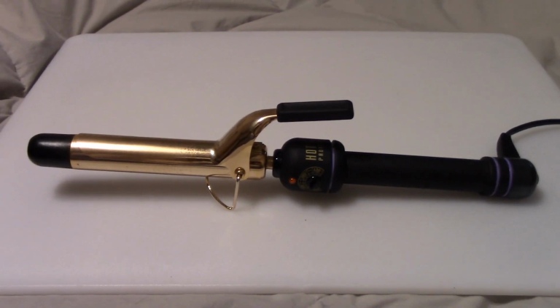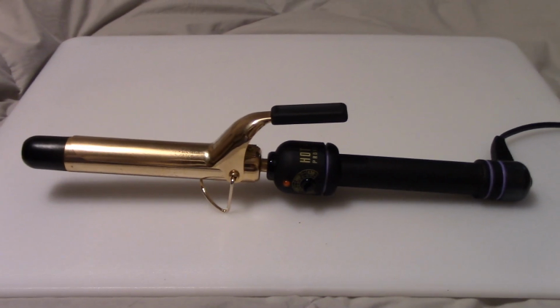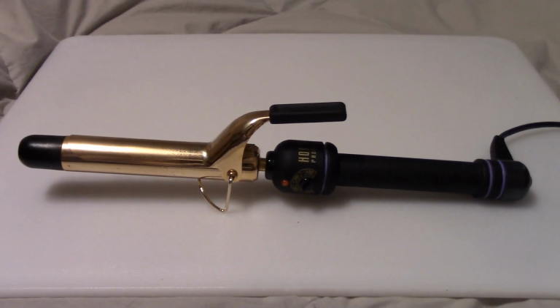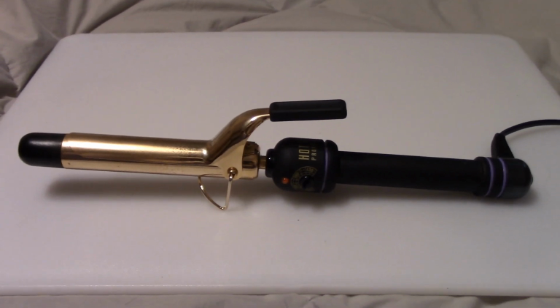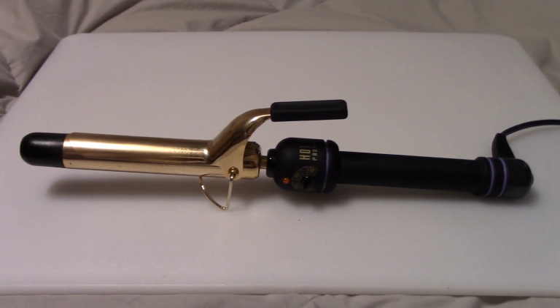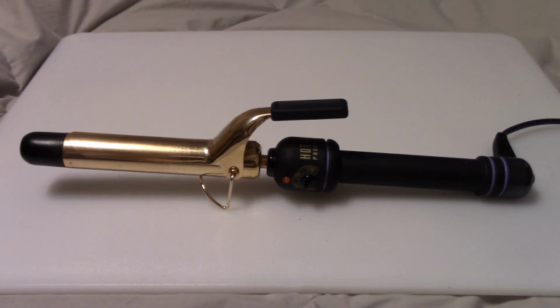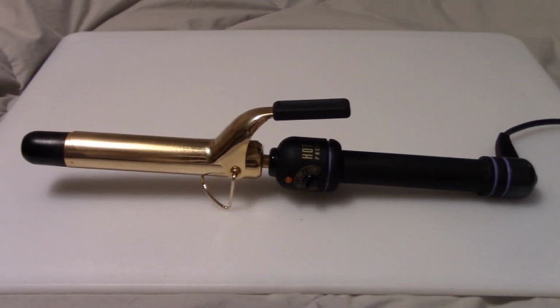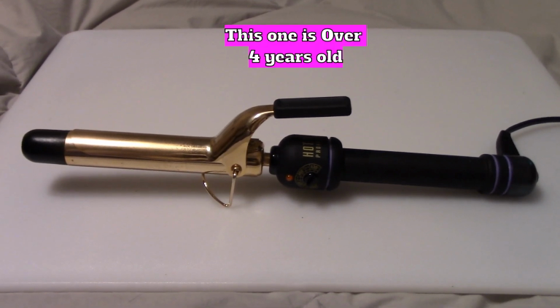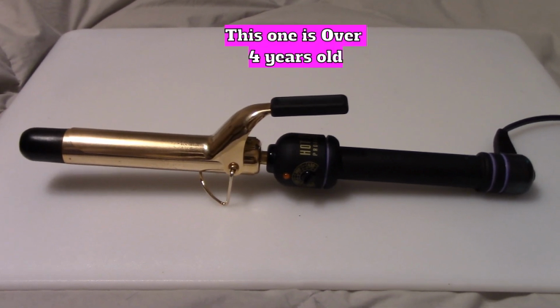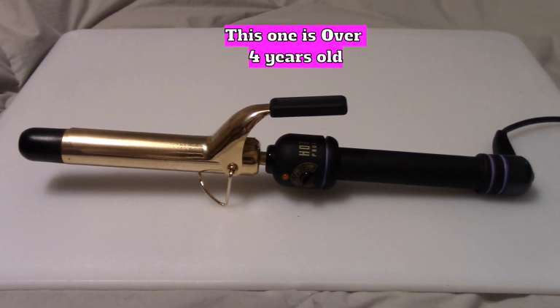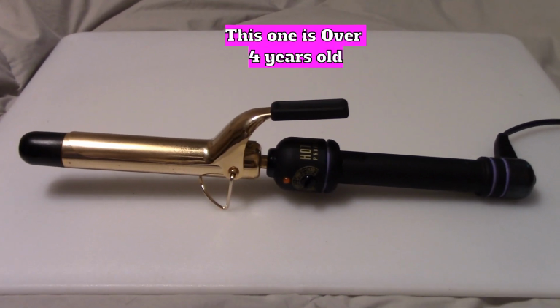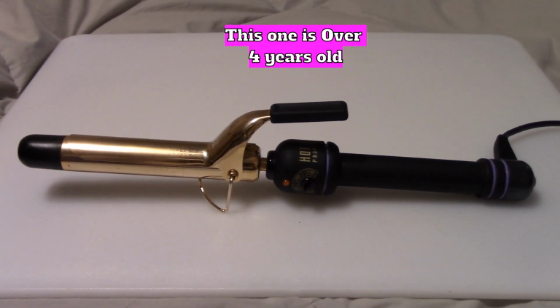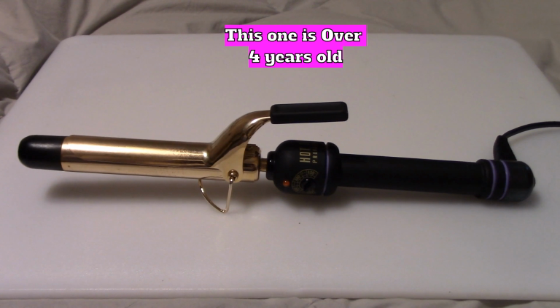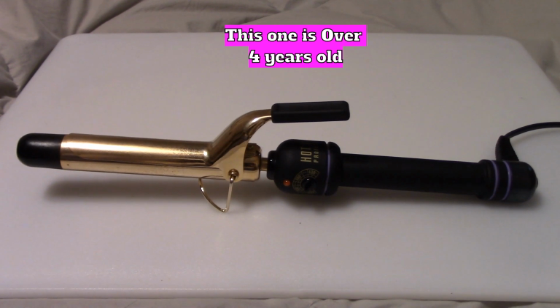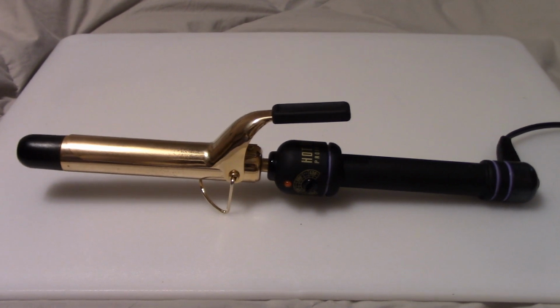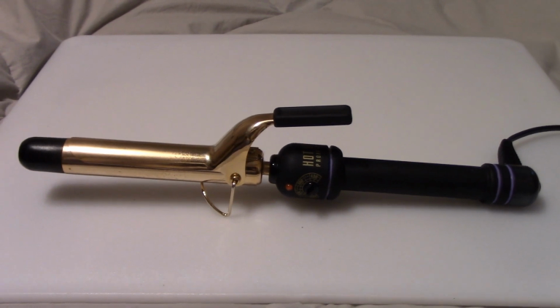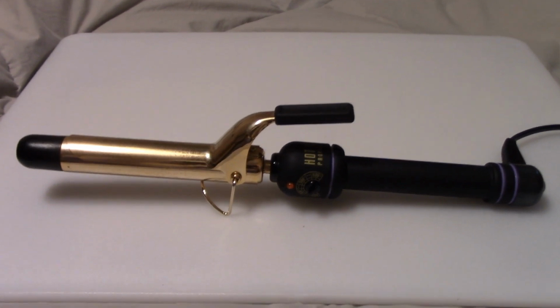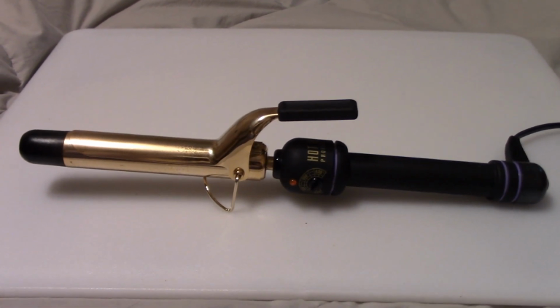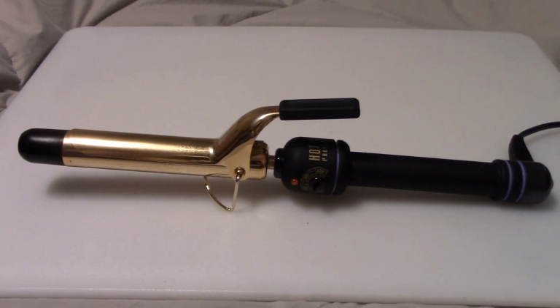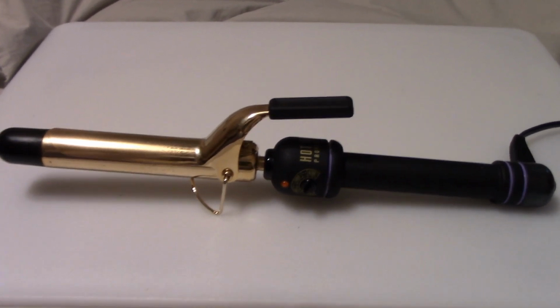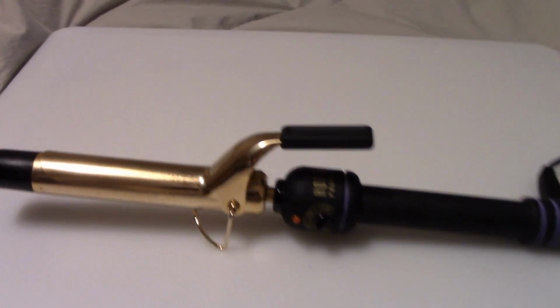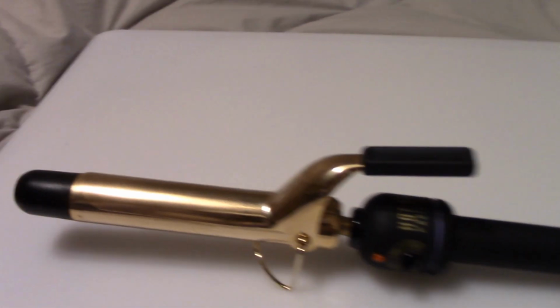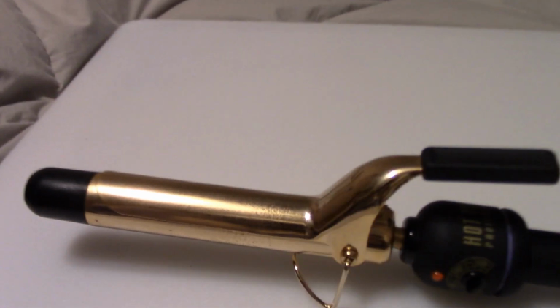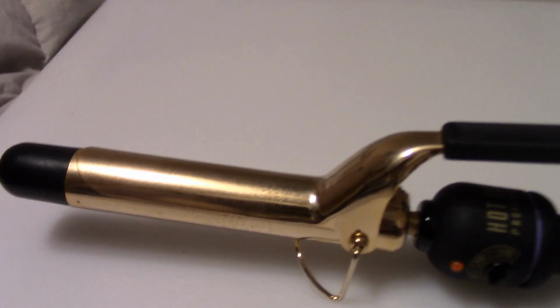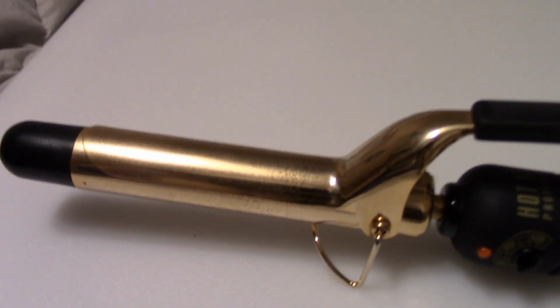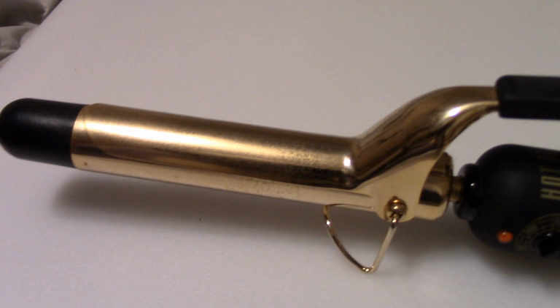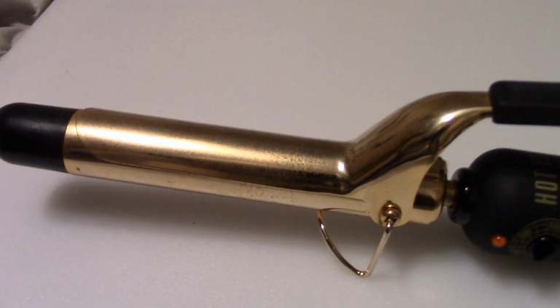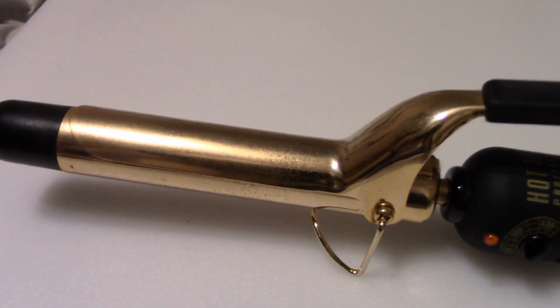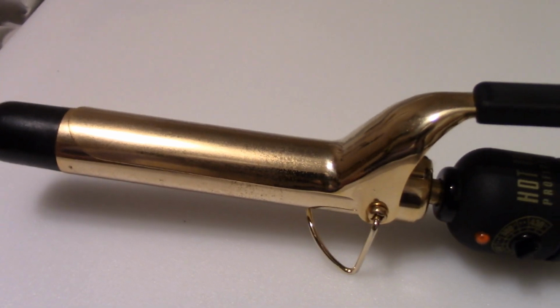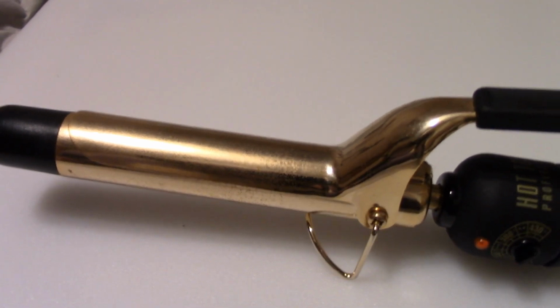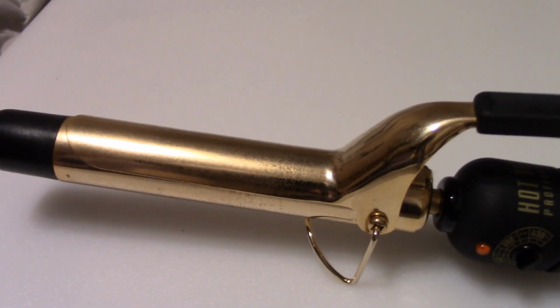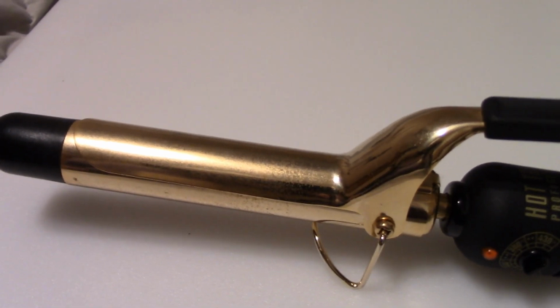Hi there, this is Lori Jean. I'm going to do a quick review on the Hot Tools Professional curling iron. I went ahead and got the one inch barrel. You can get it bigger, you can get it smaller.